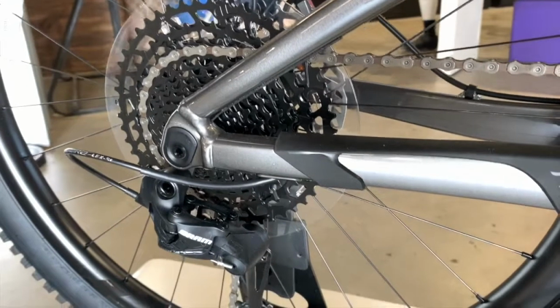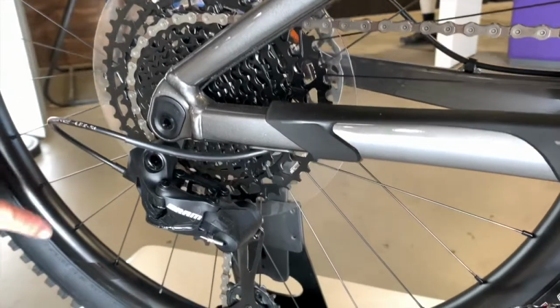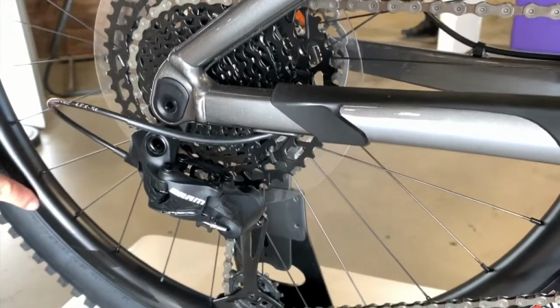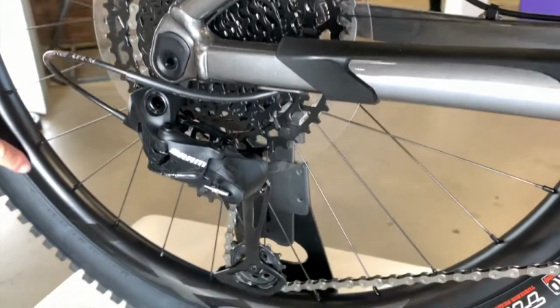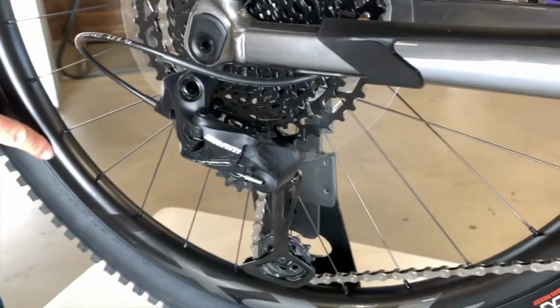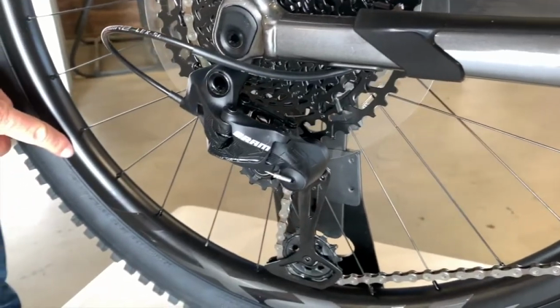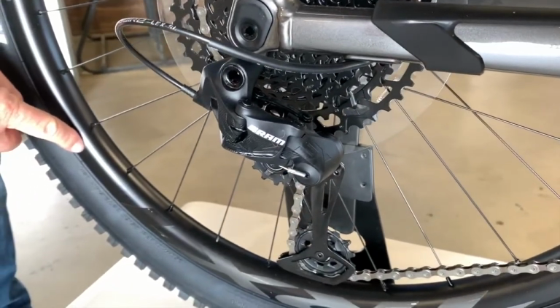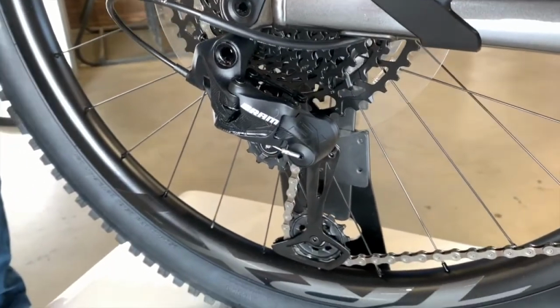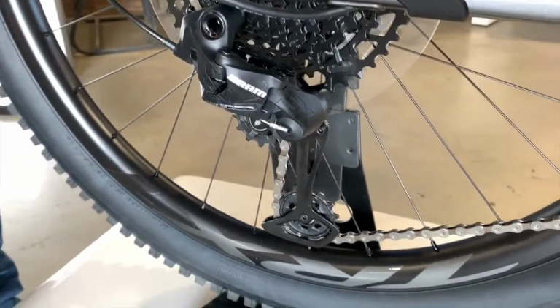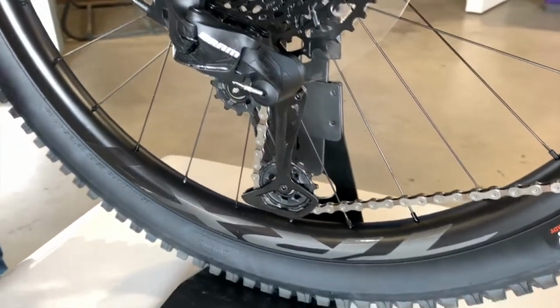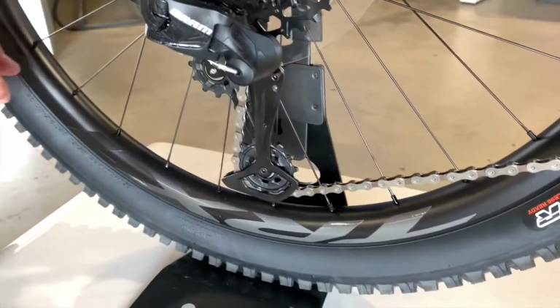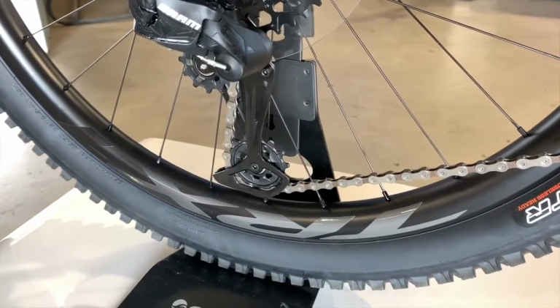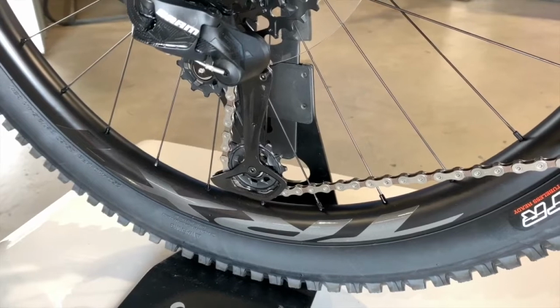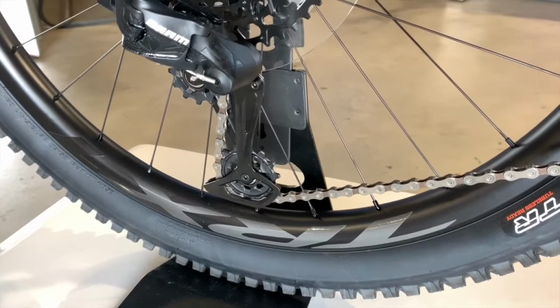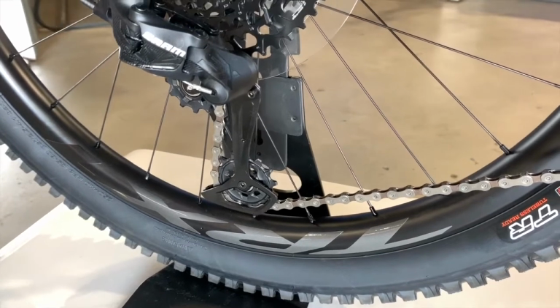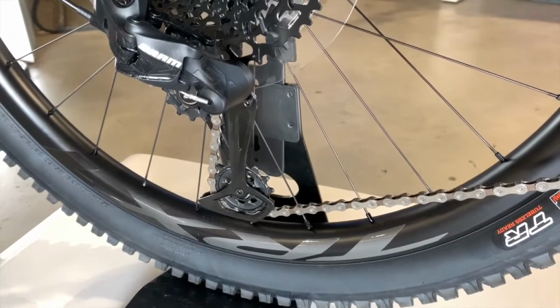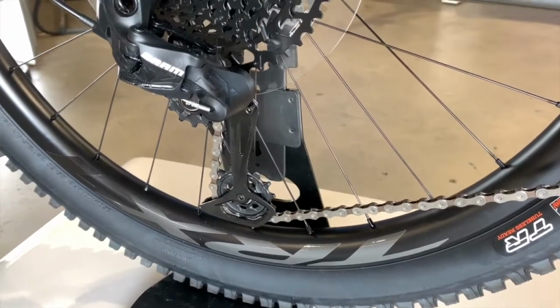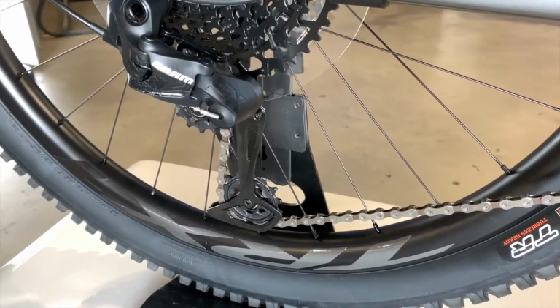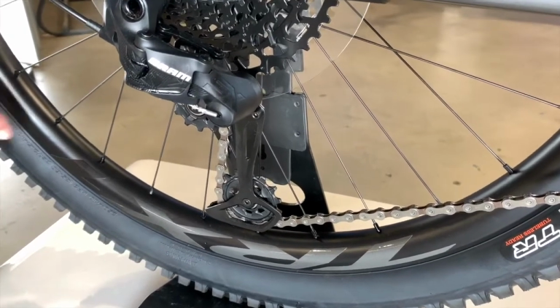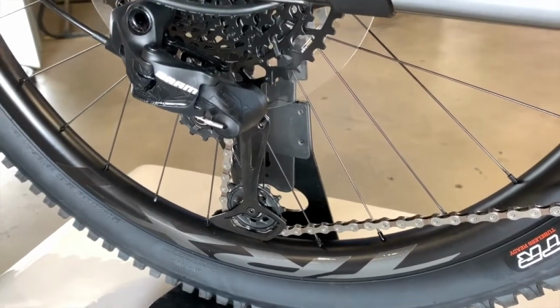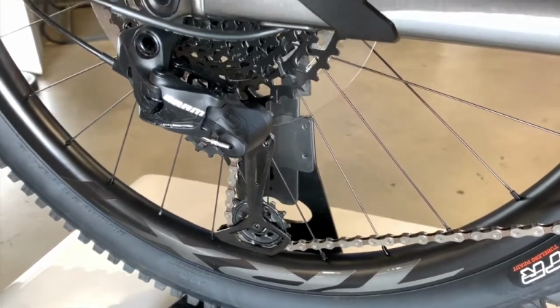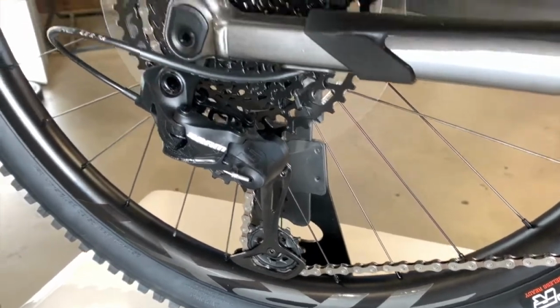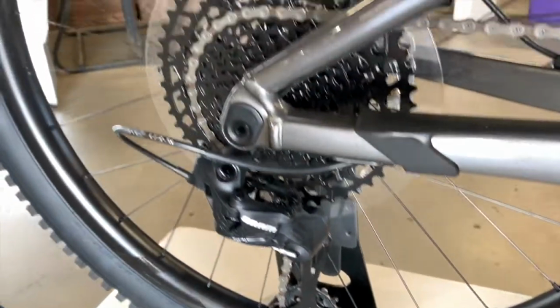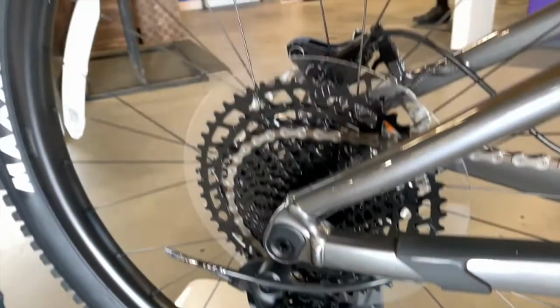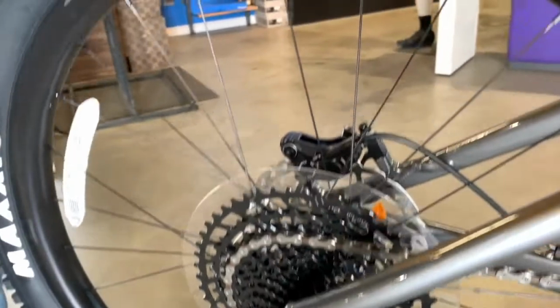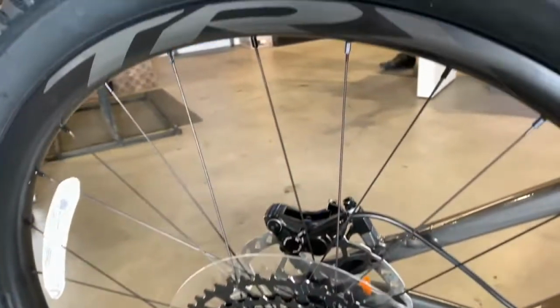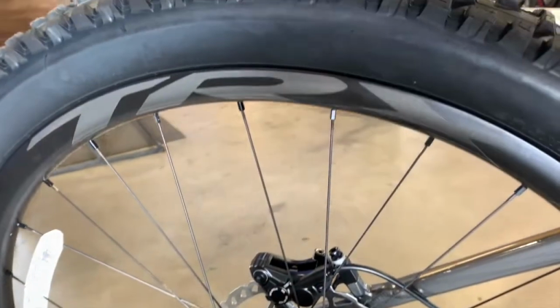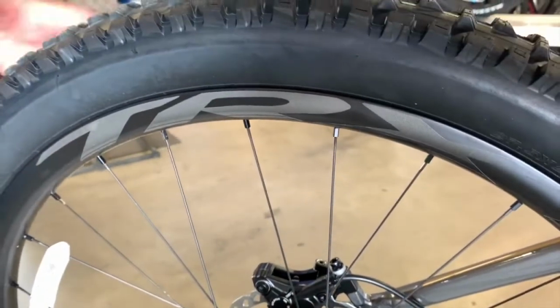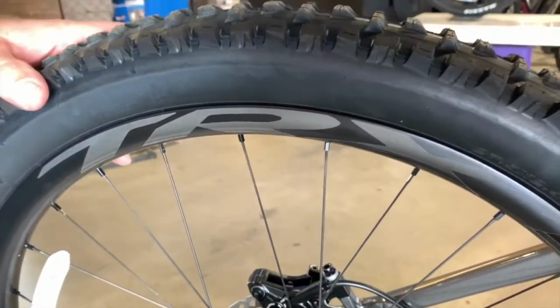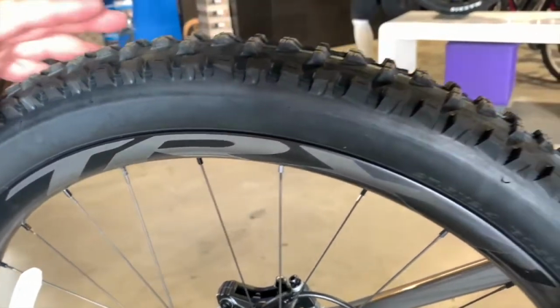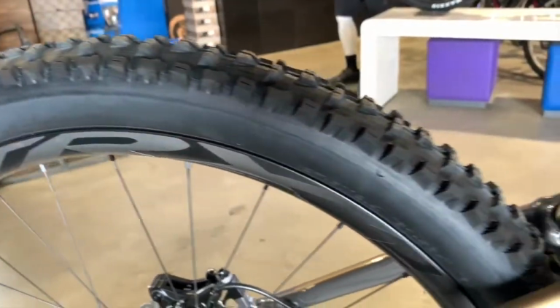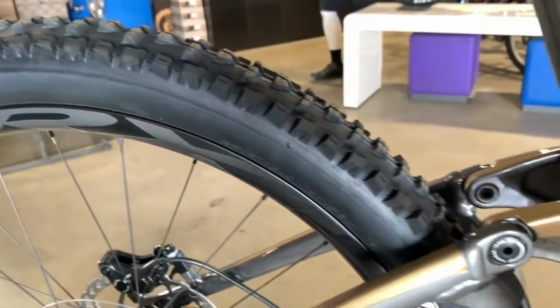Carbon wheels — the Giant TRX 1 carbon wheel, 30 millimeter inside, 37 outside, tubeless ready to run. It's also got the Maxxis High Roller tire on it.